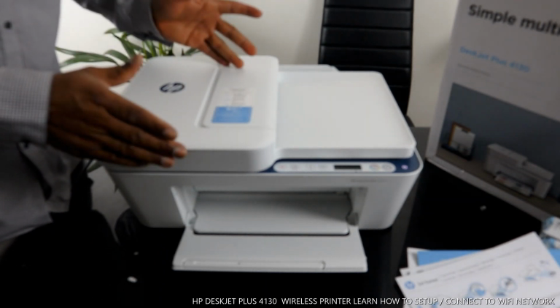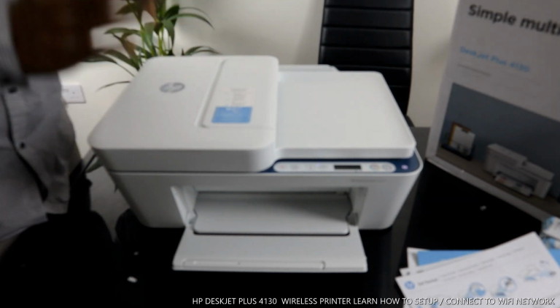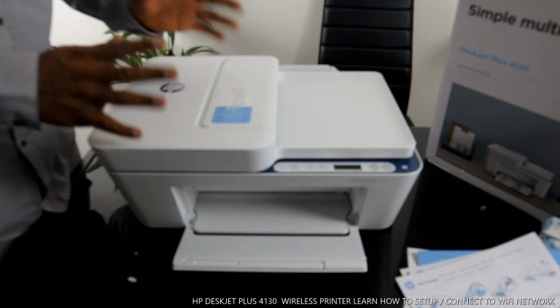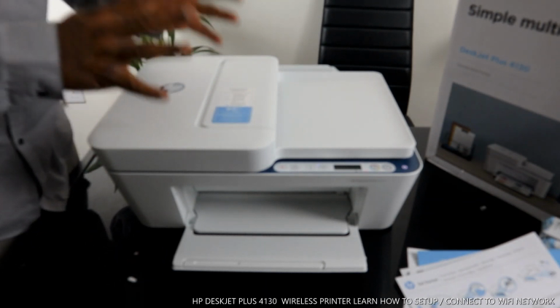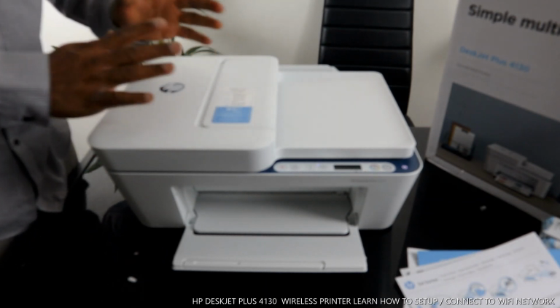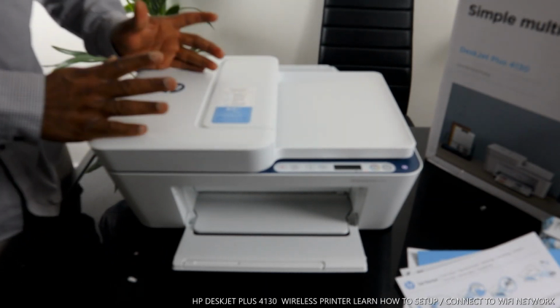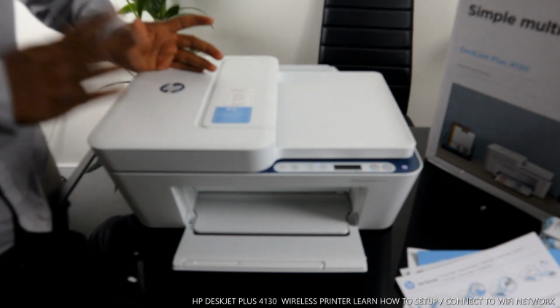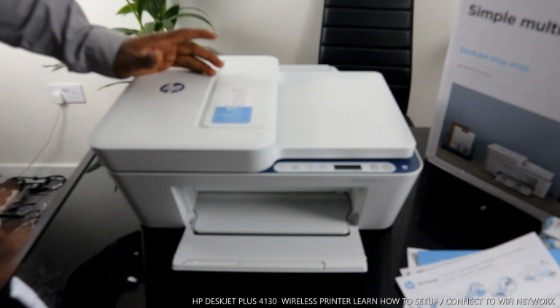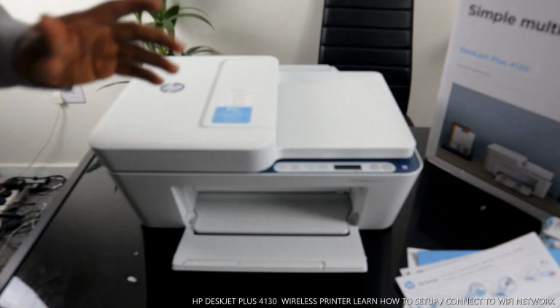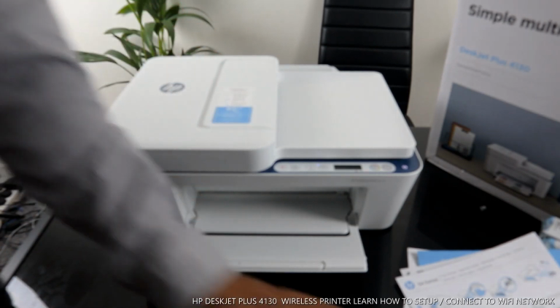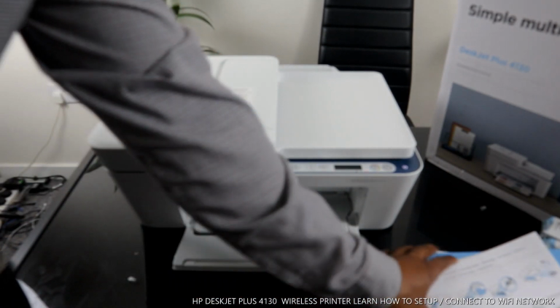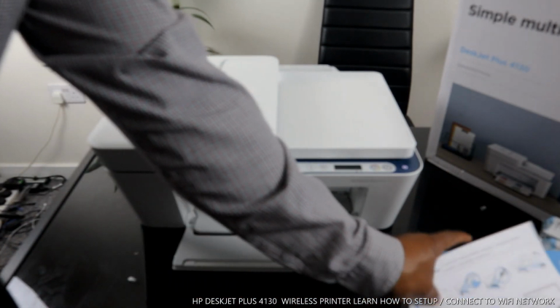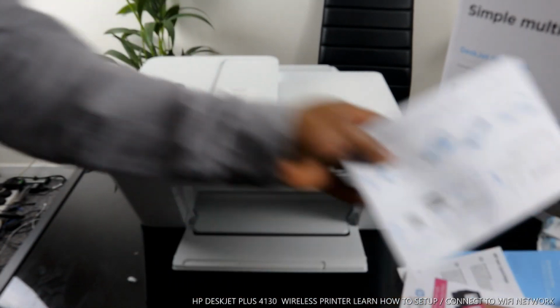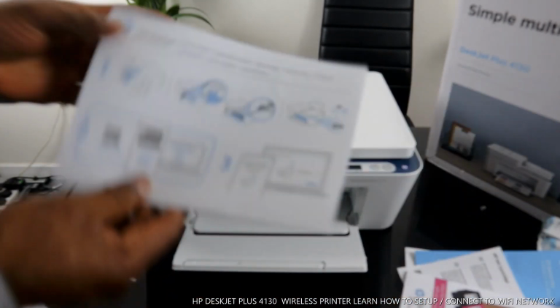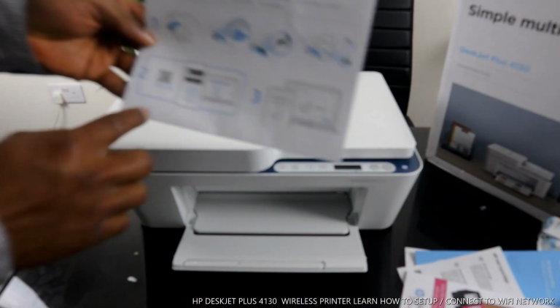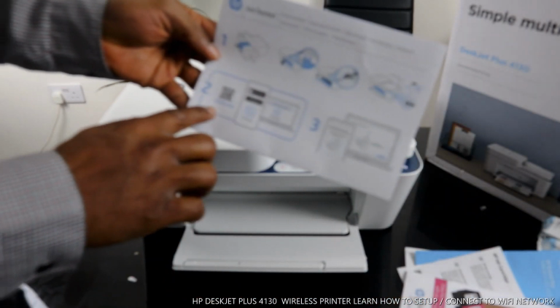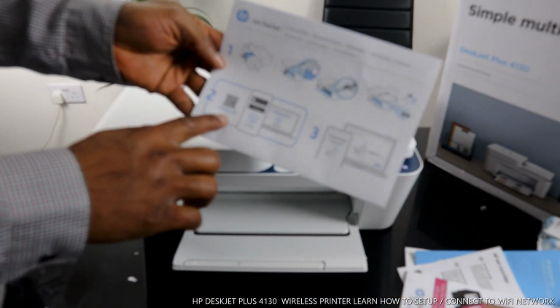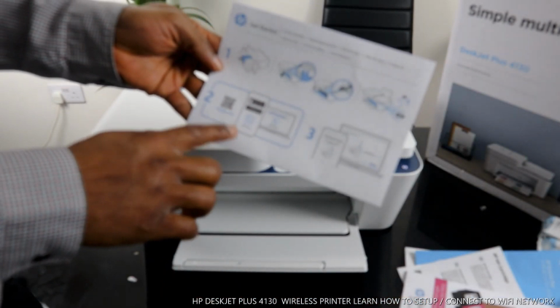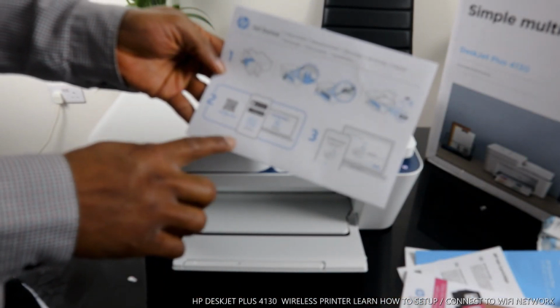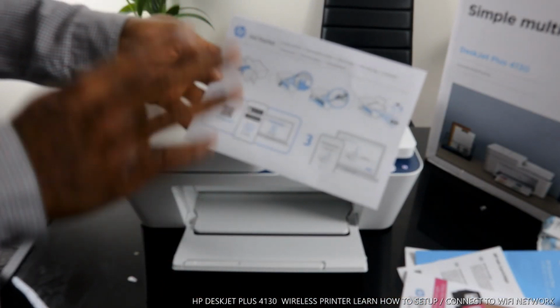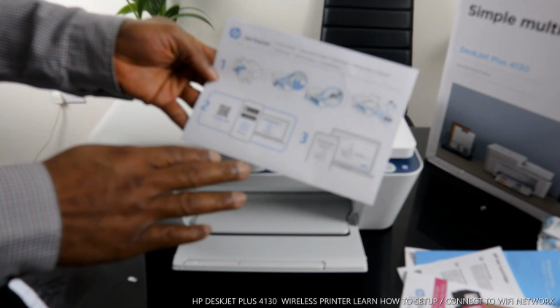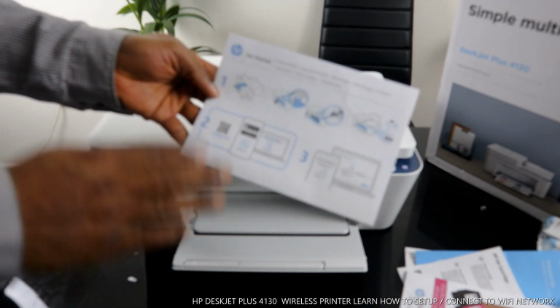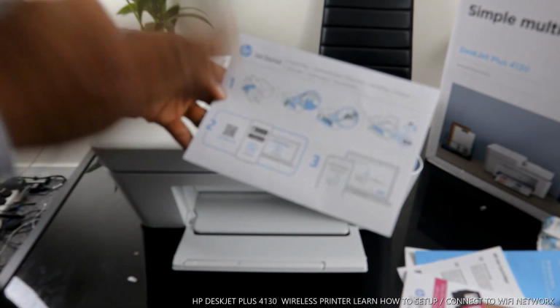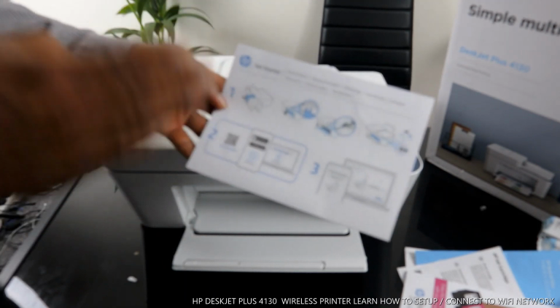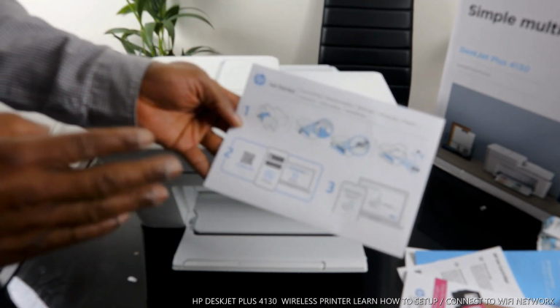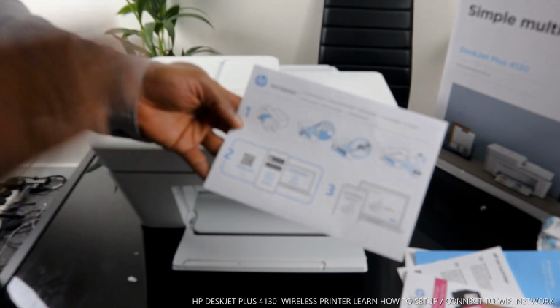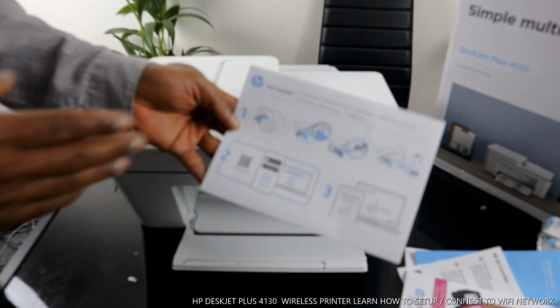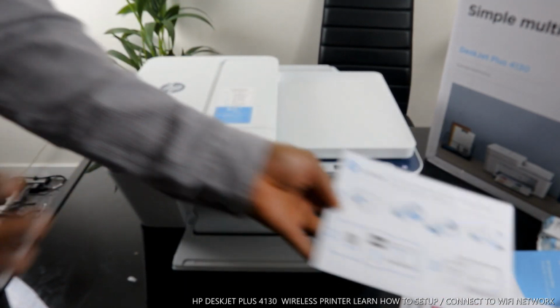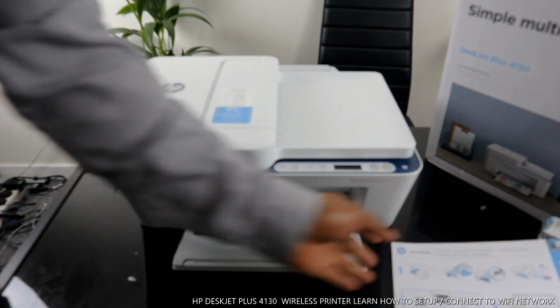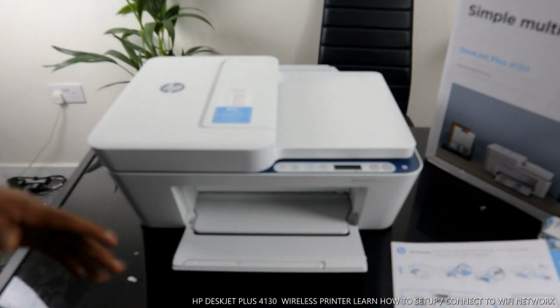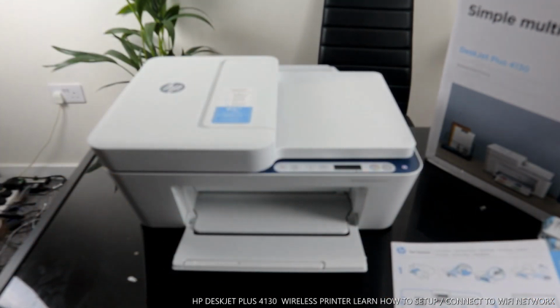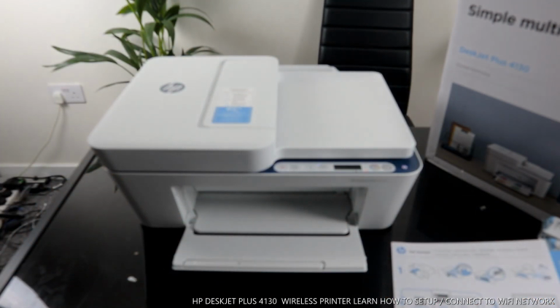Now I want to show you how we can connect this printer to the Wi-Fi network. Sometimes they will ask you to go to 123.hp.com and get the app, but I want to show you the easier way.